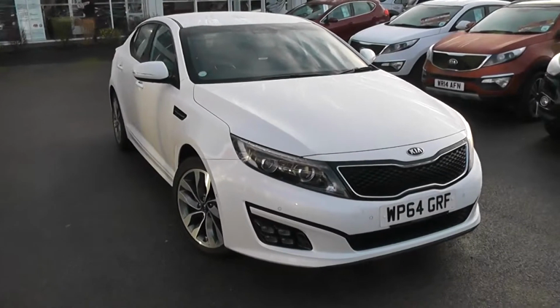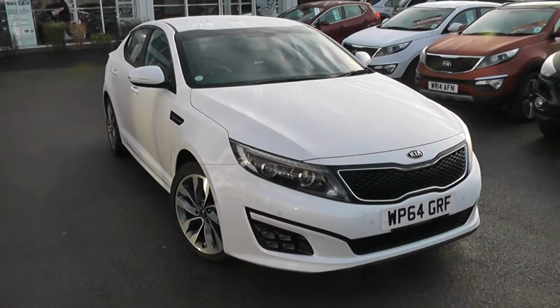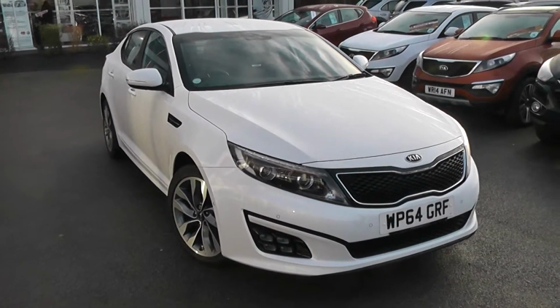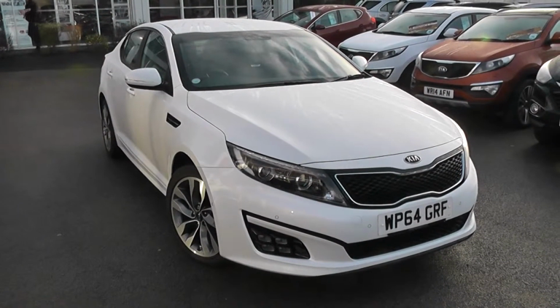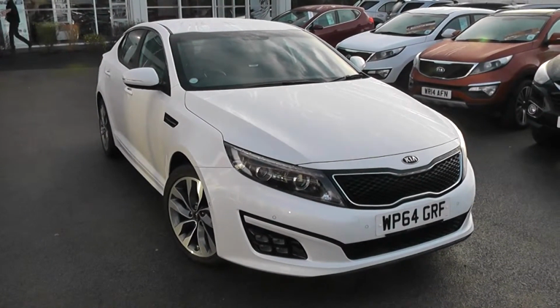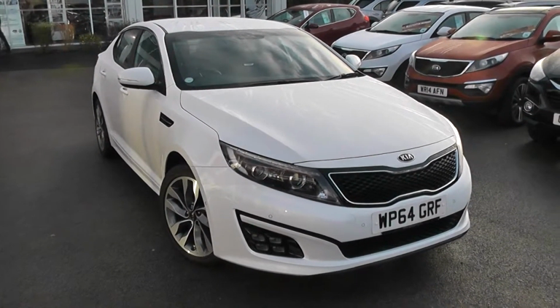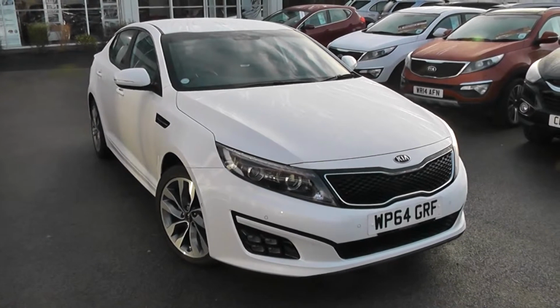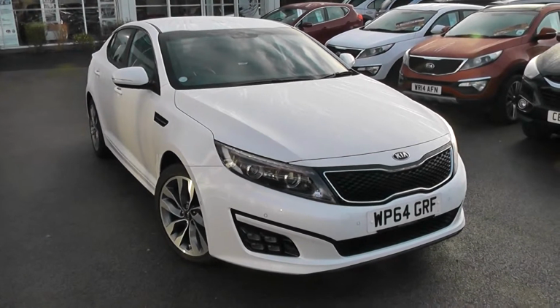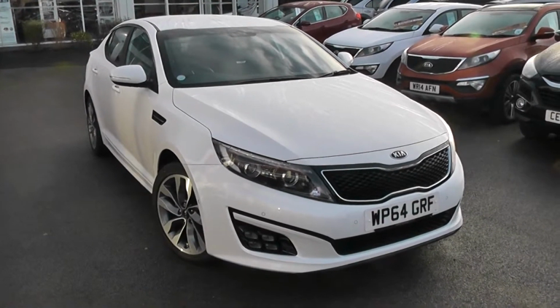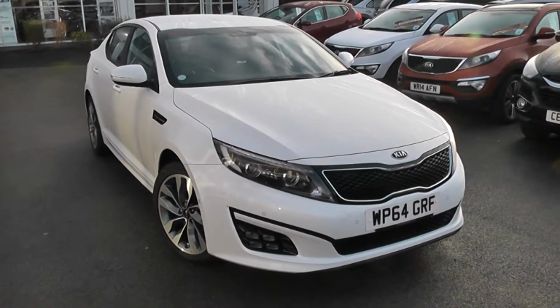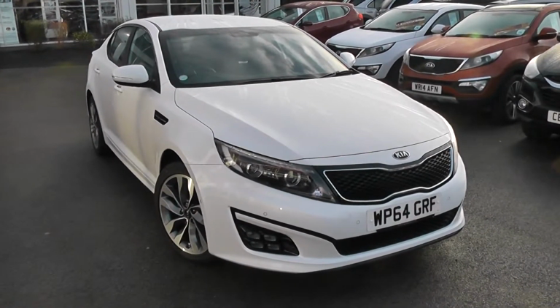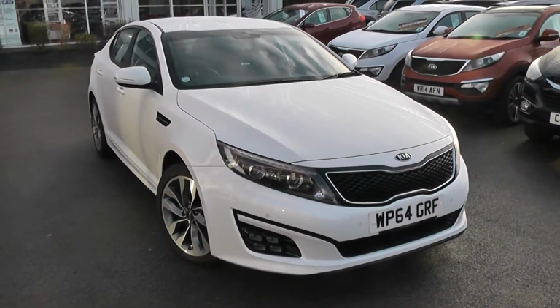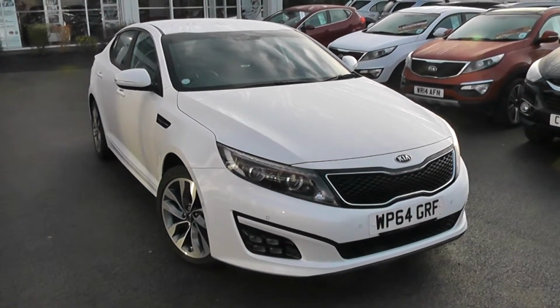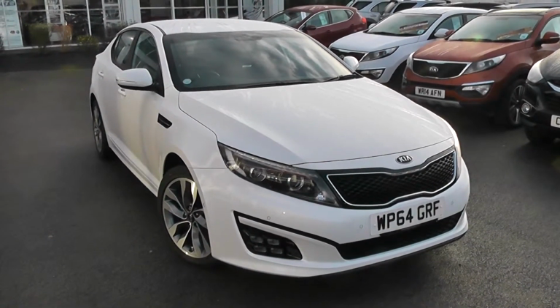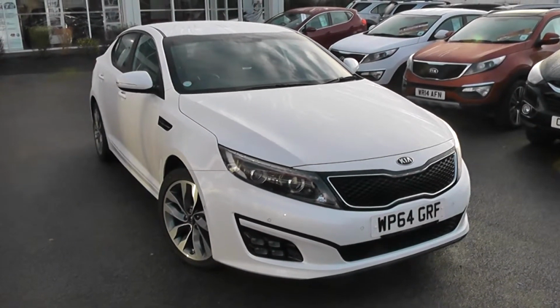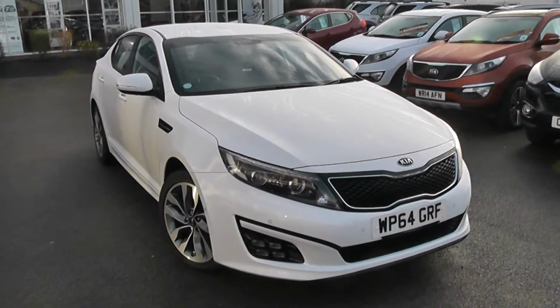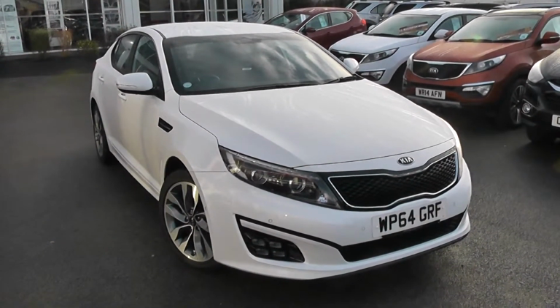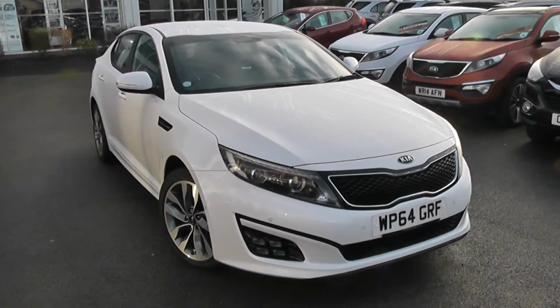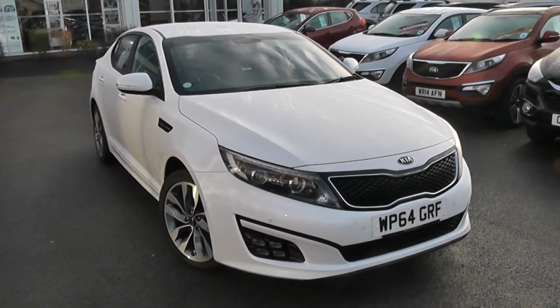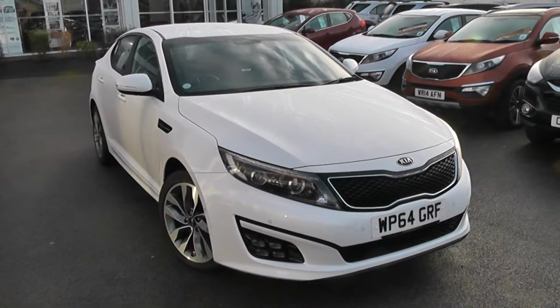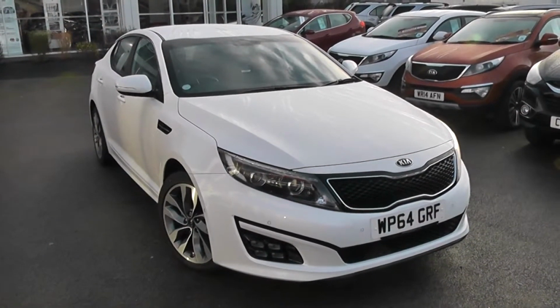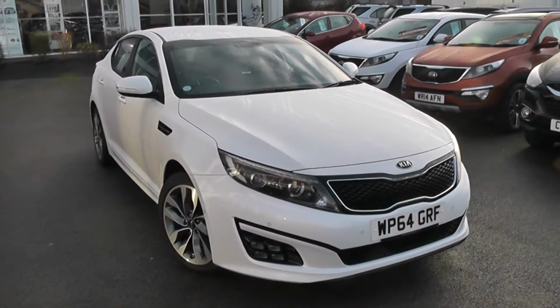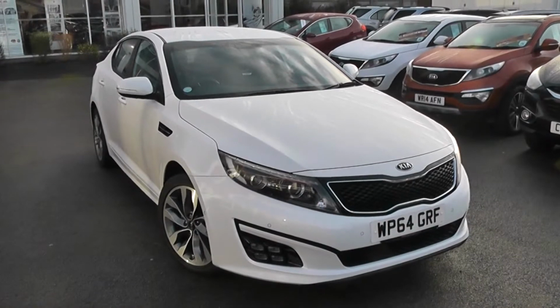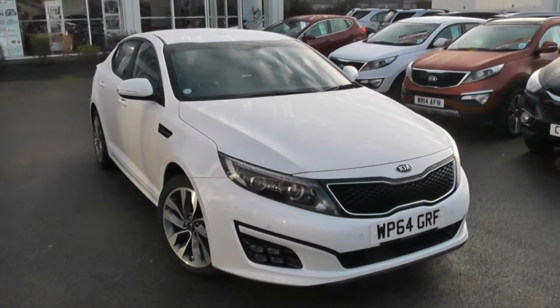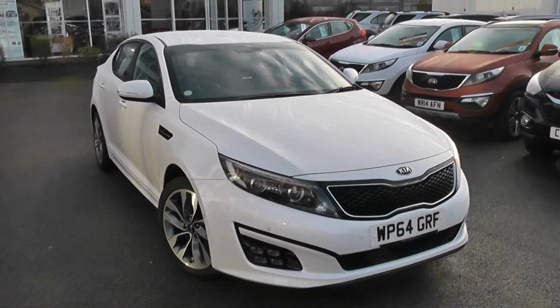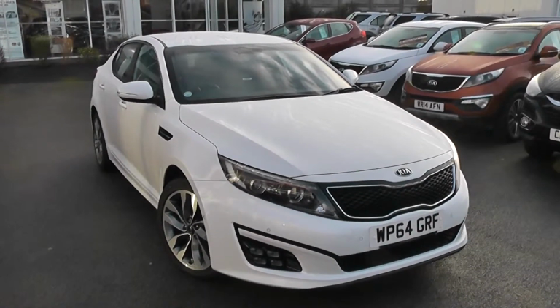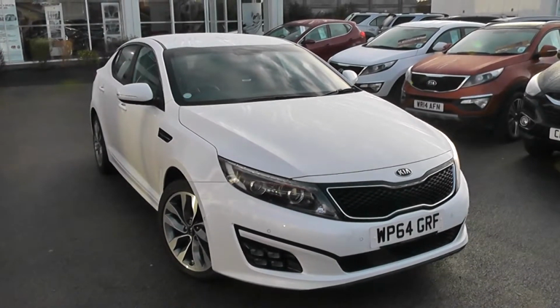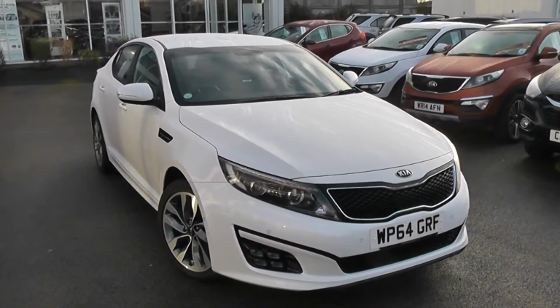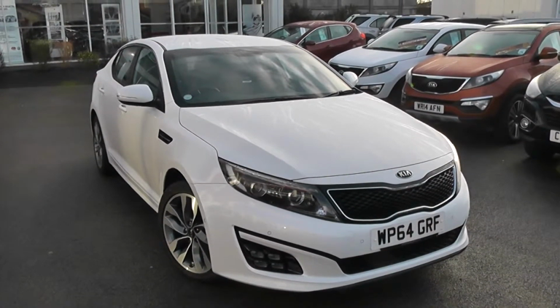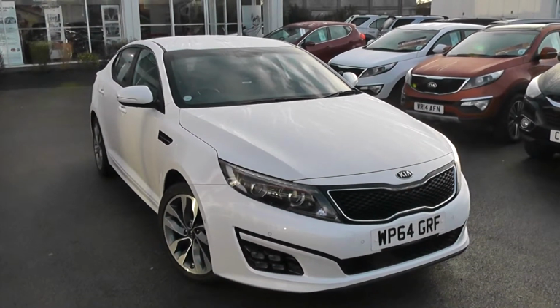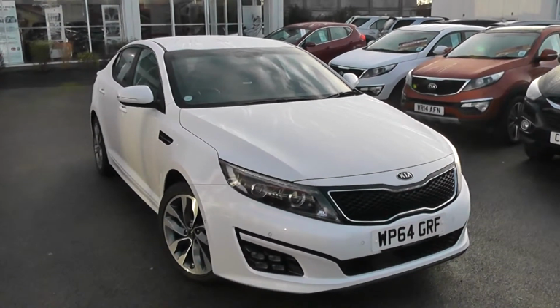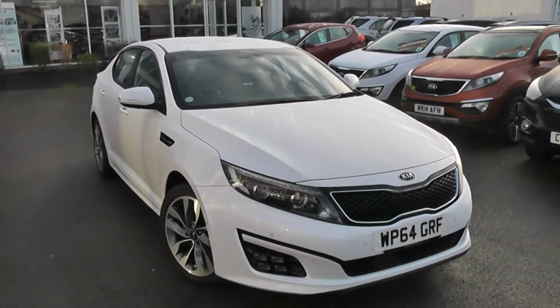Welcome to Wessex Garages Used Cars Online, who have the Kia Optima 2 with EcoDynamics system. This car is registered to a 64 plate. It's a 1.7 litre diesel with manual transmission, finished in white pearl colour.